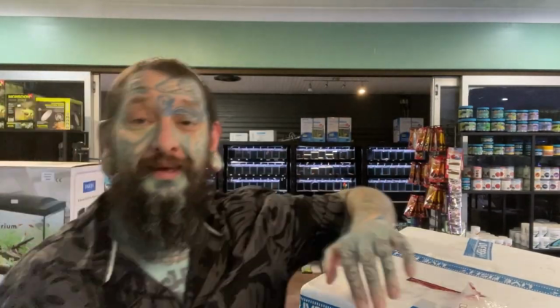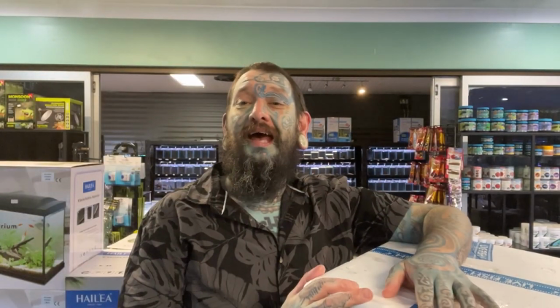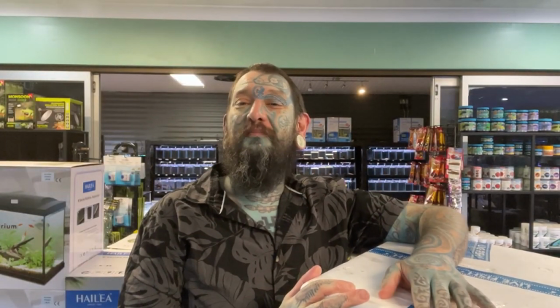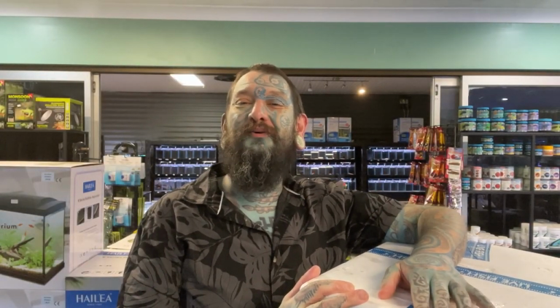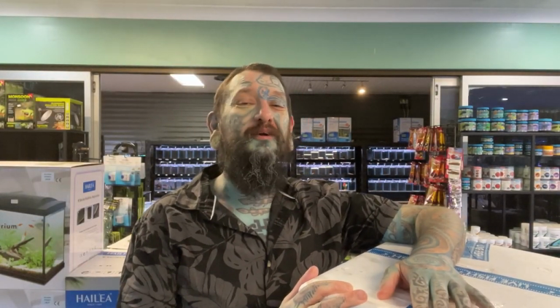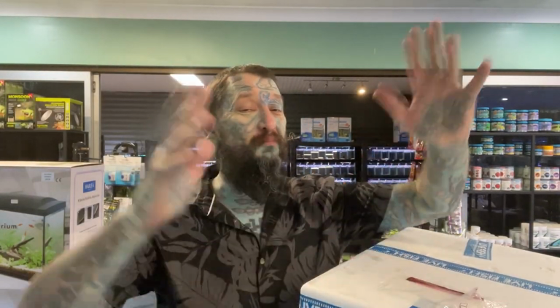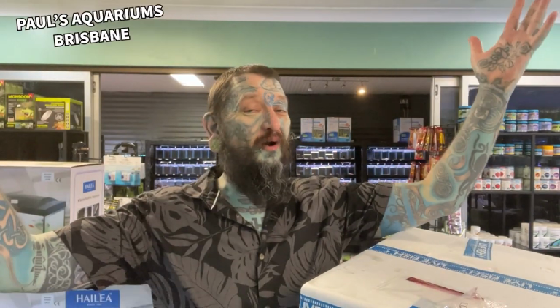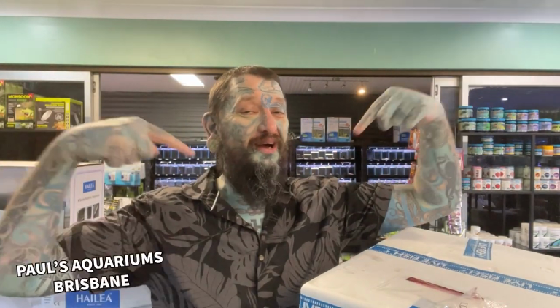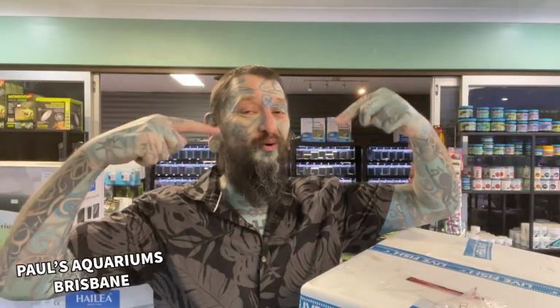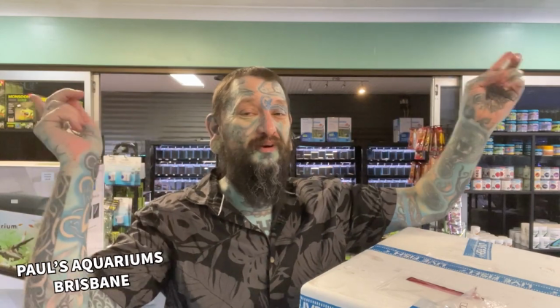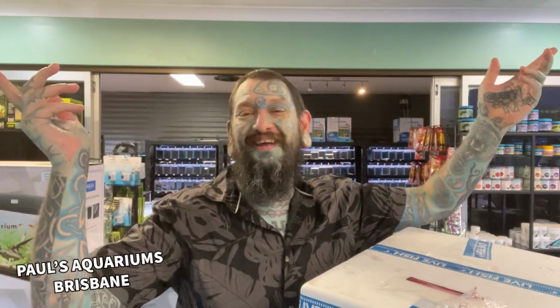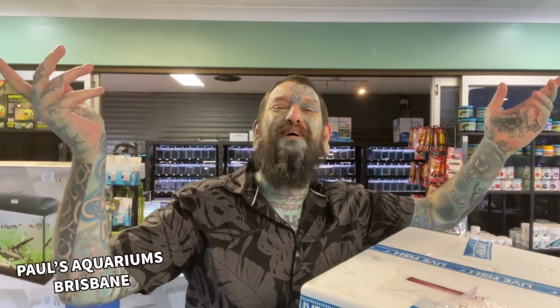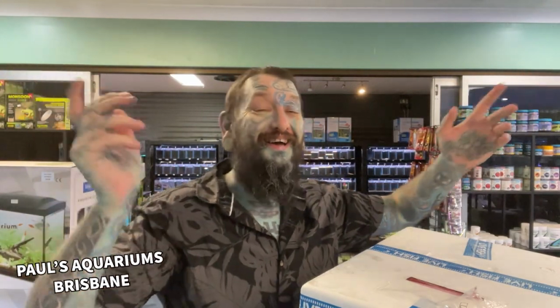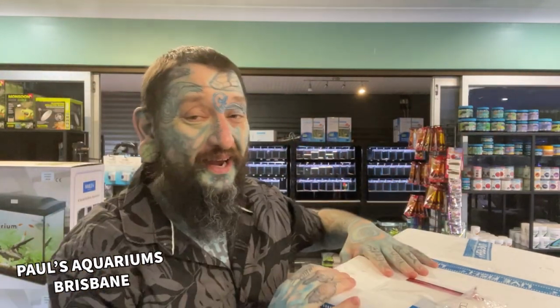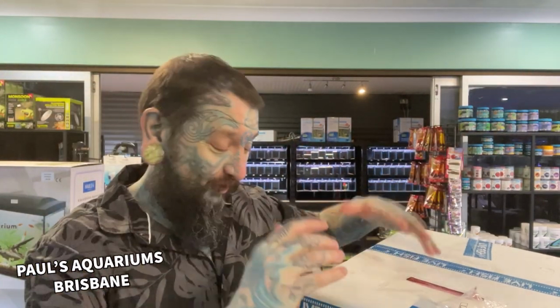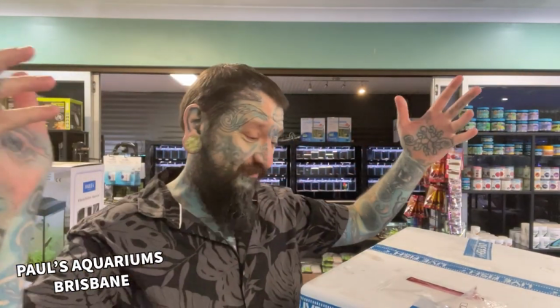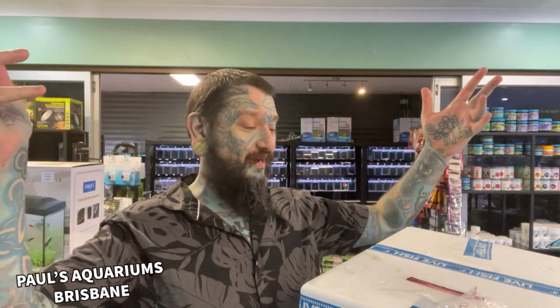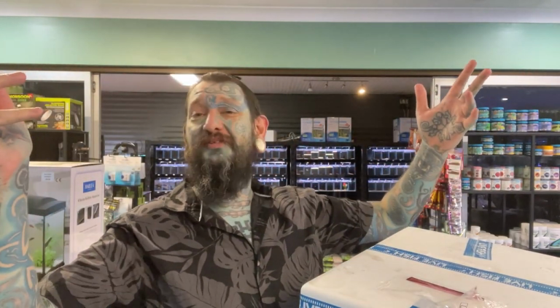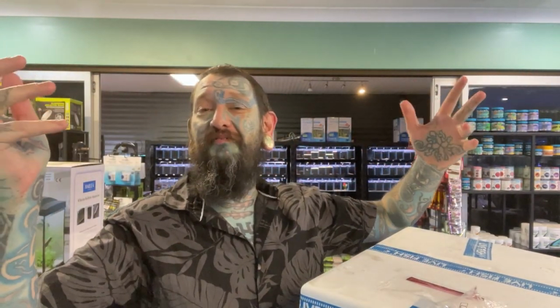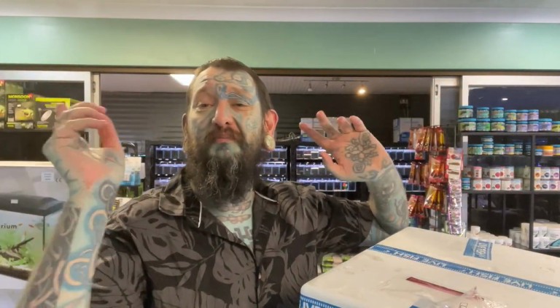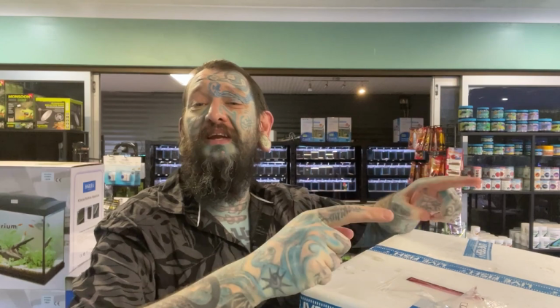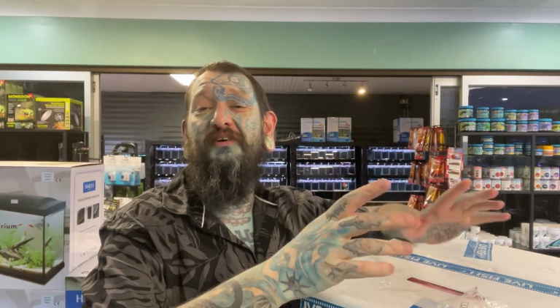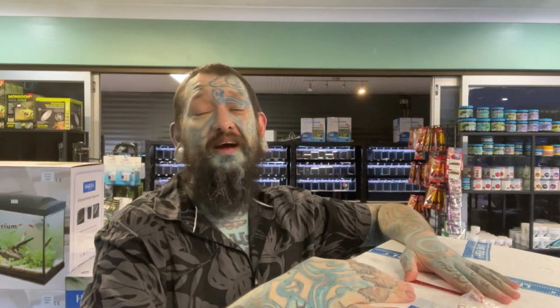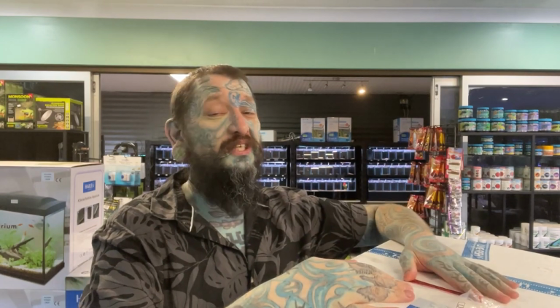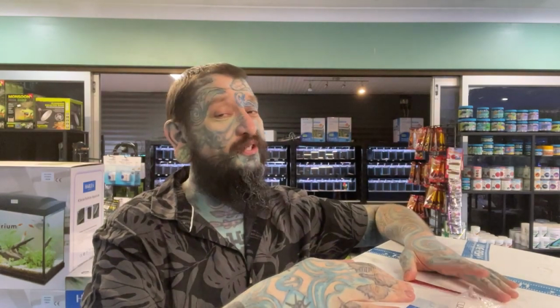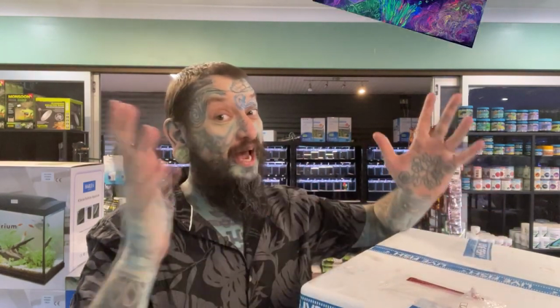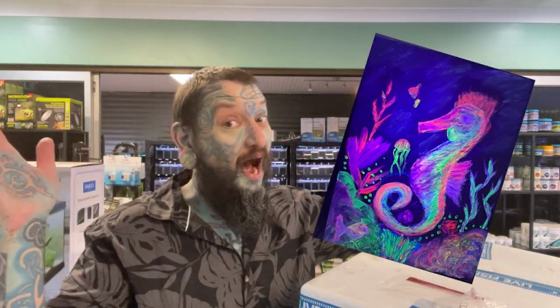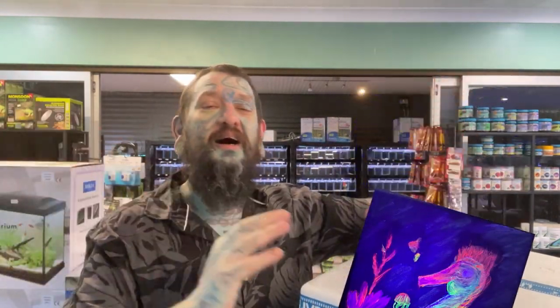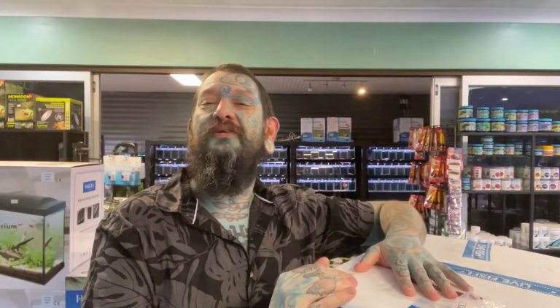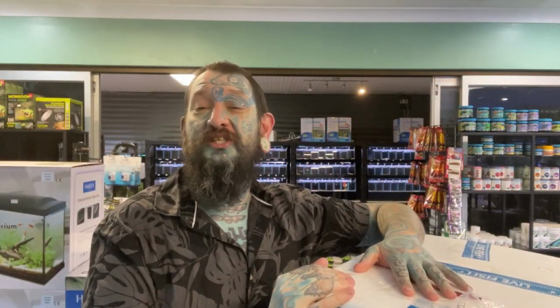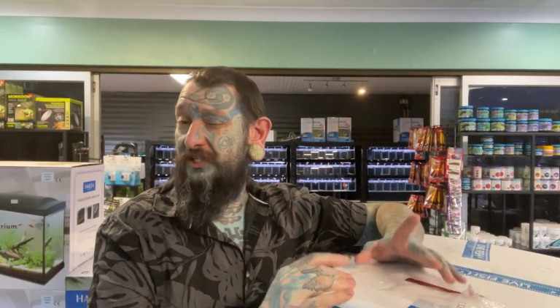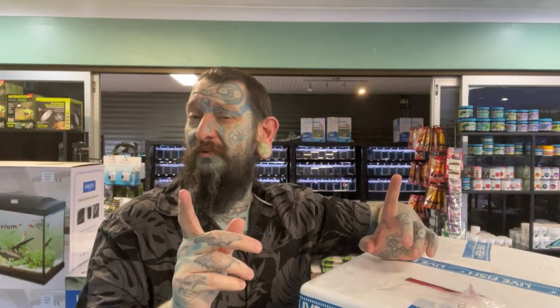Welcome back to Poles Aquariums. I am Poles, these are aquariums, and we are unboxing five lots of fish - some really really cool fish. There are seahorses!